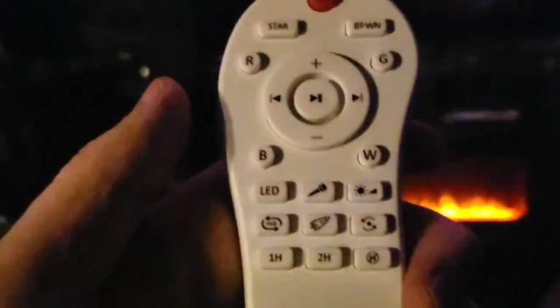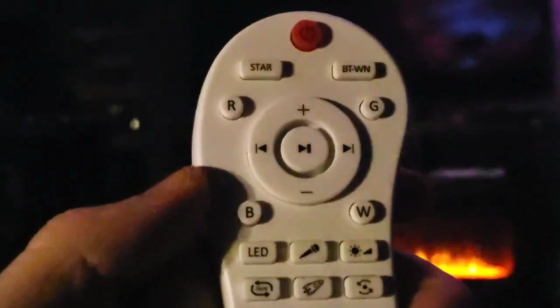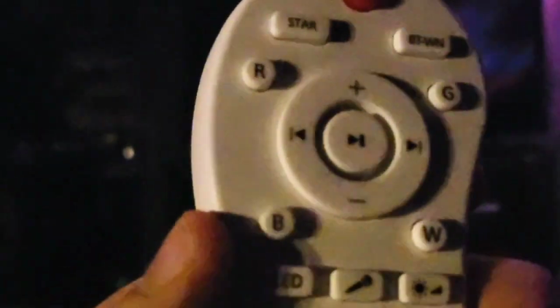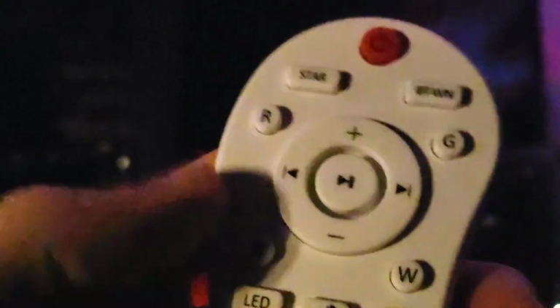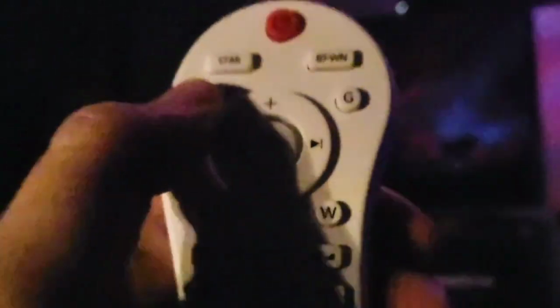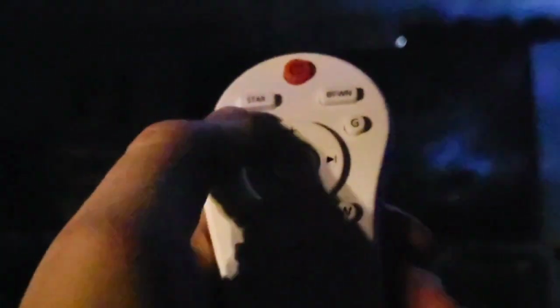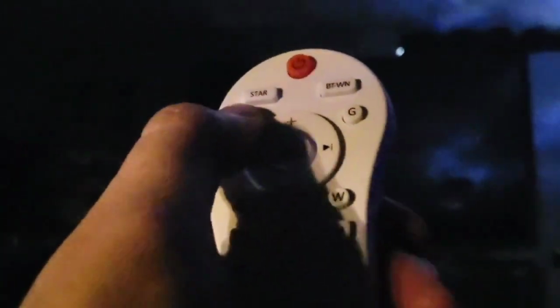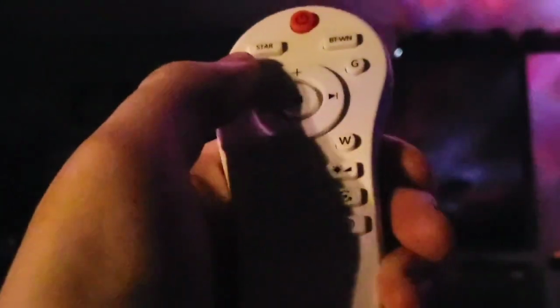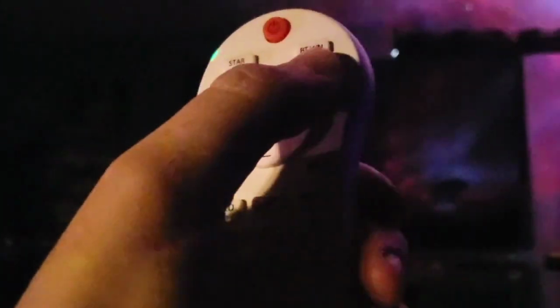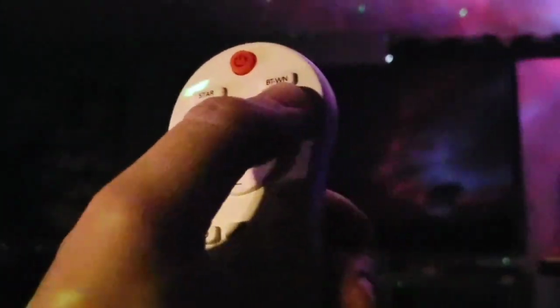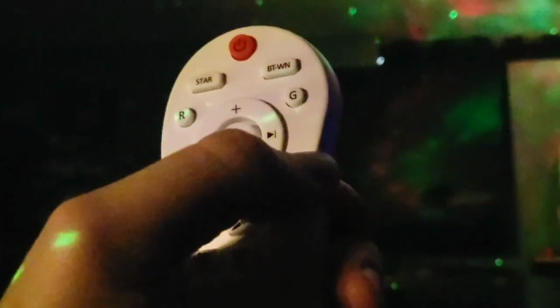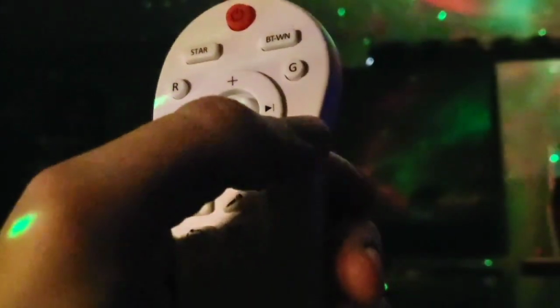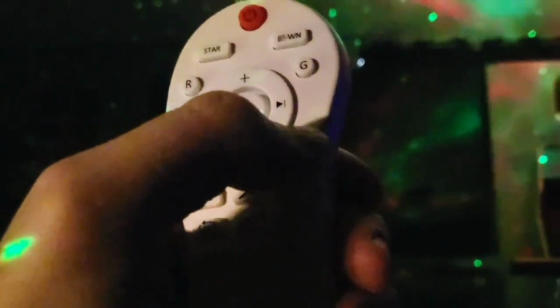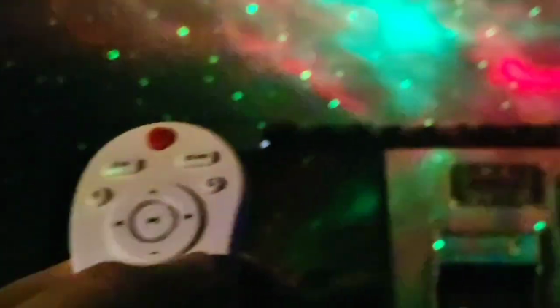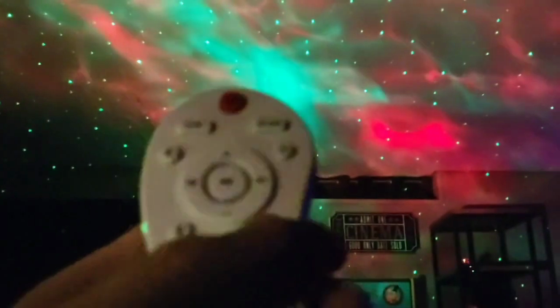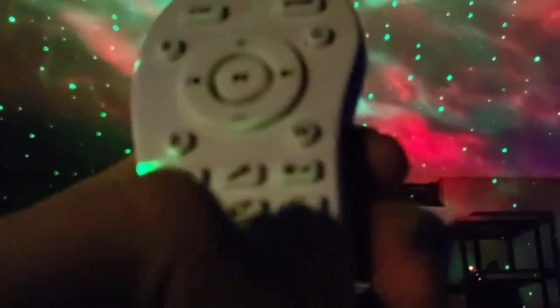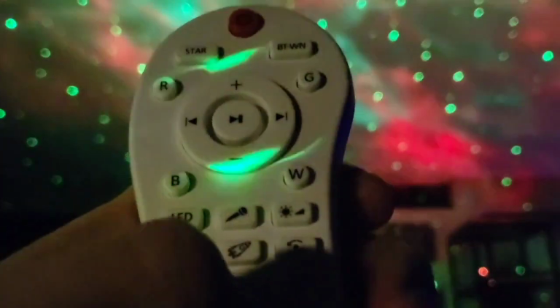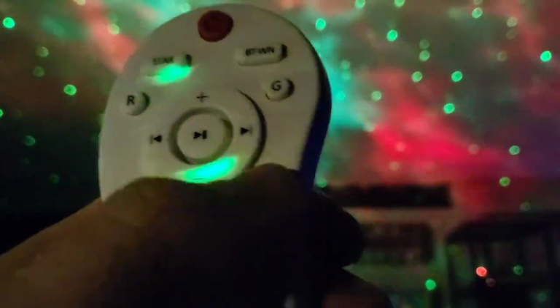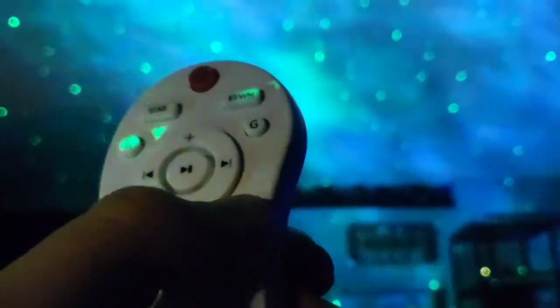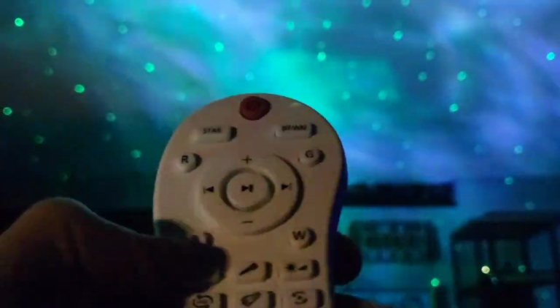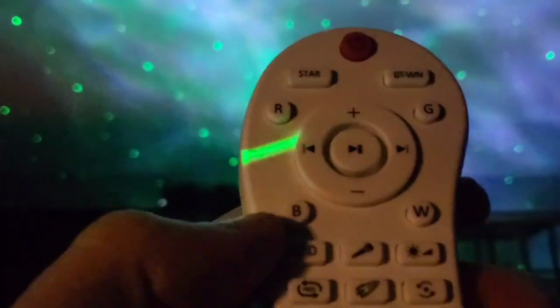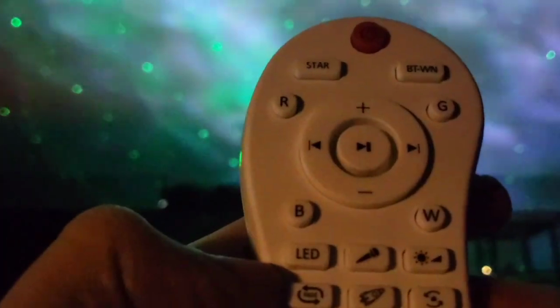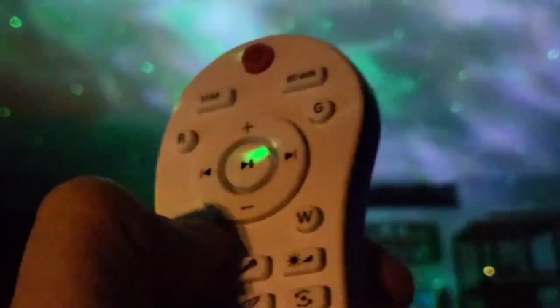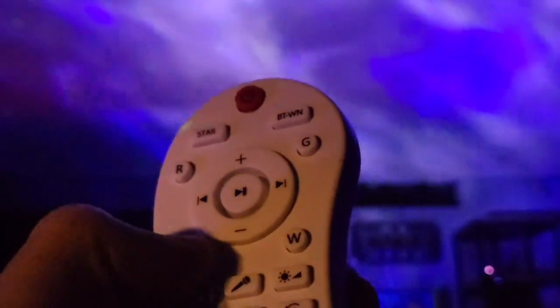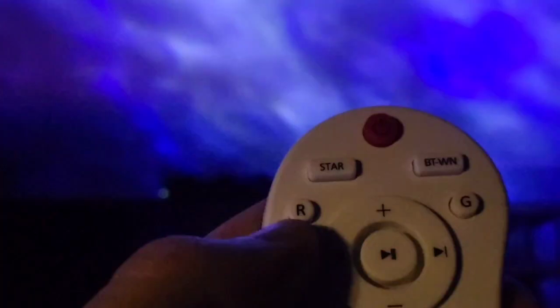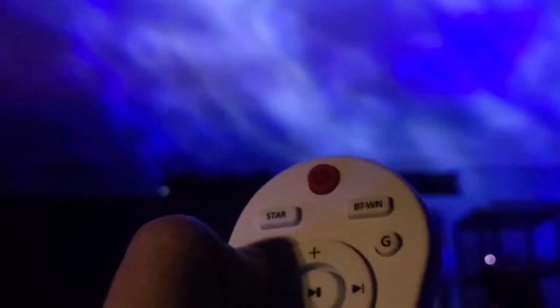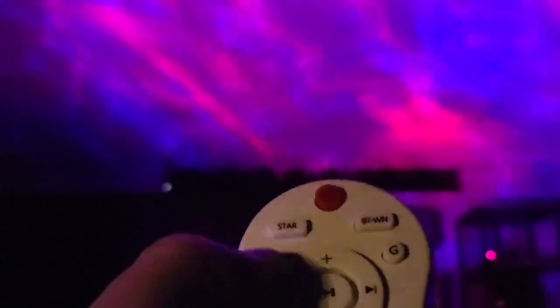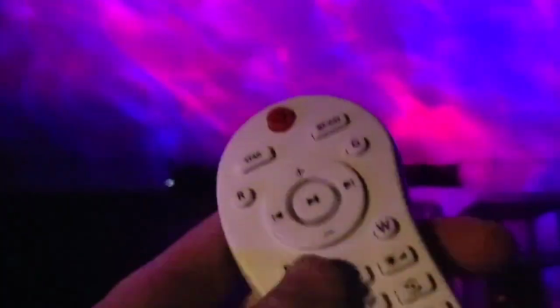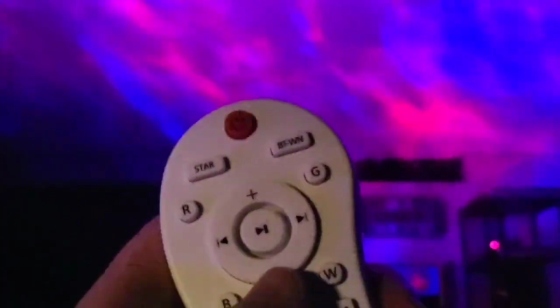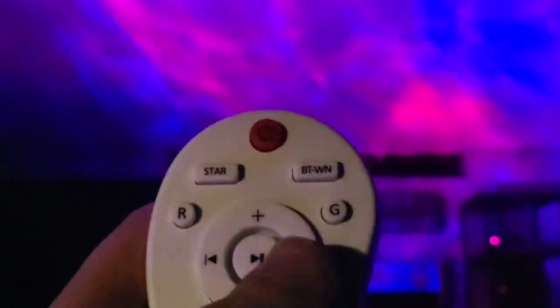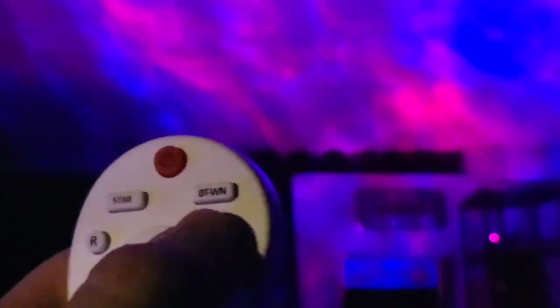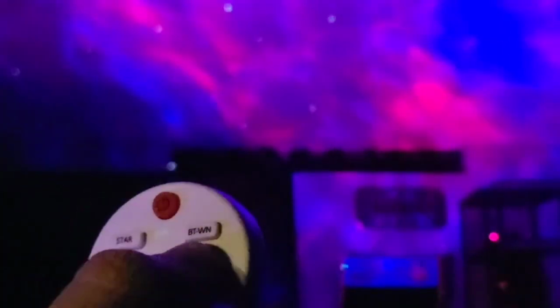You can mix the colors around. This button's for red, this one's for green, this one is for white, and this one is for blue. So you can mix colors like blue and red, or red and green.